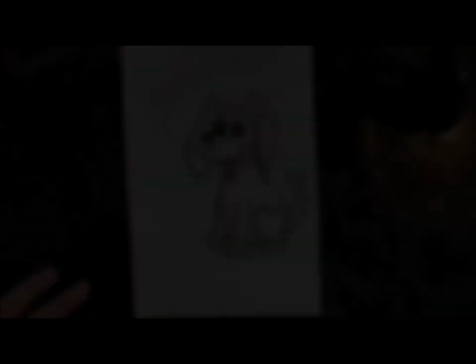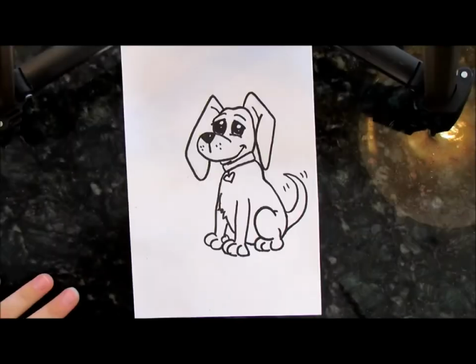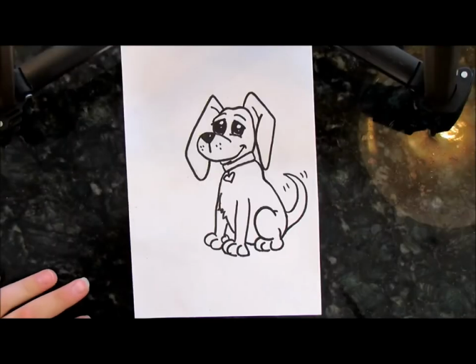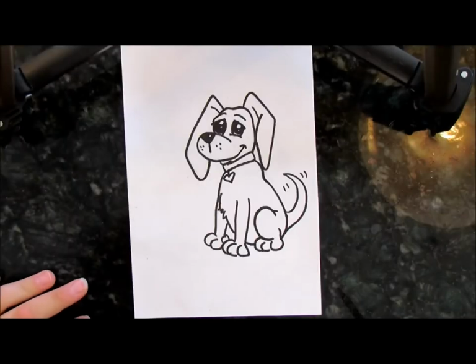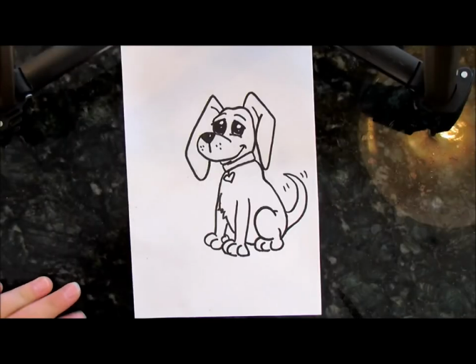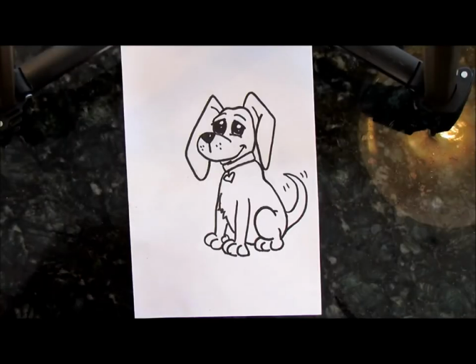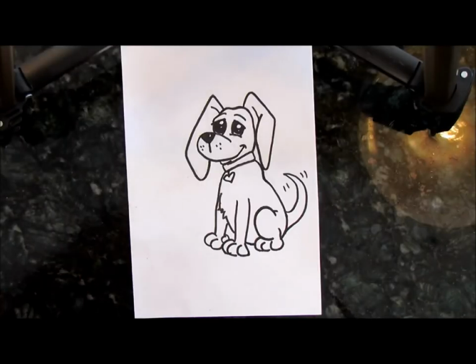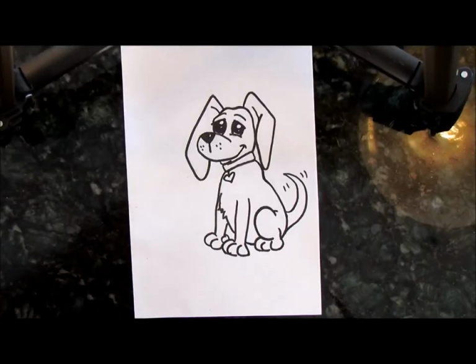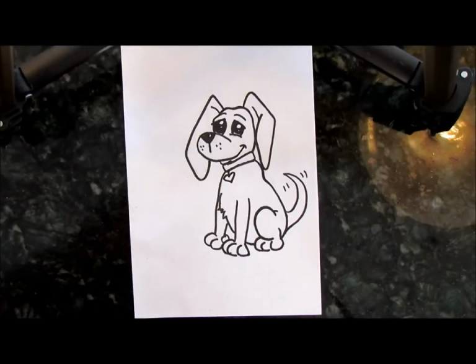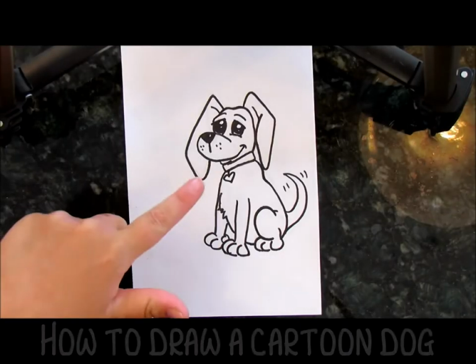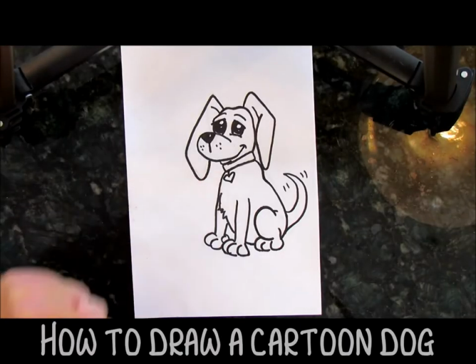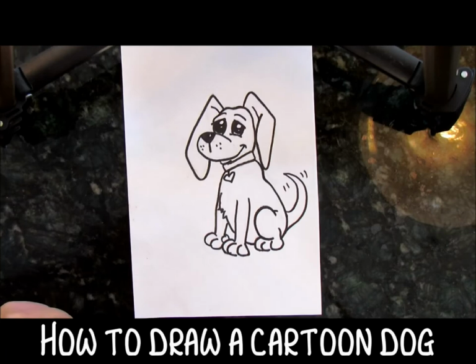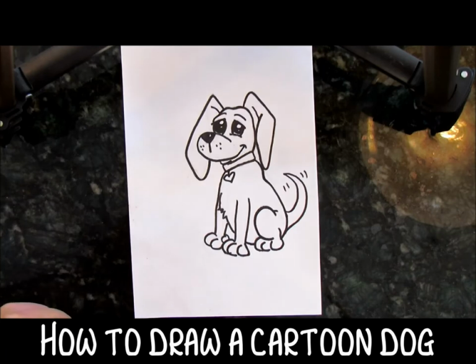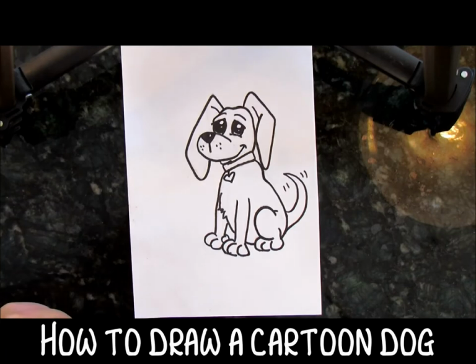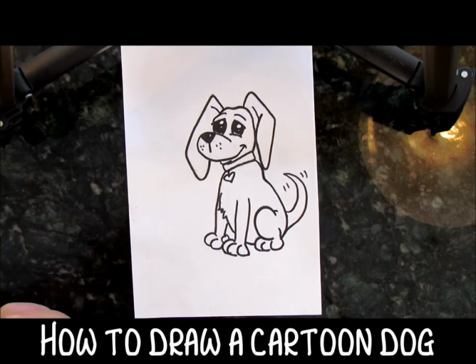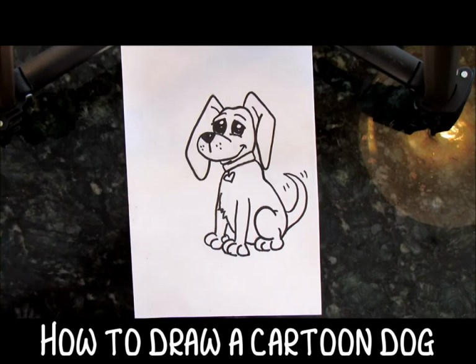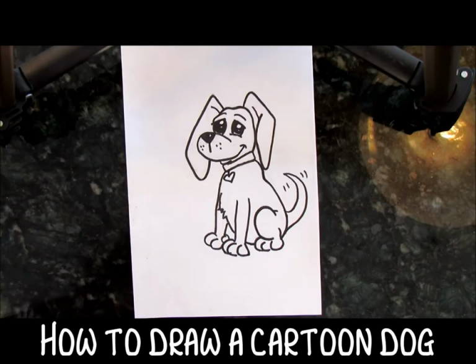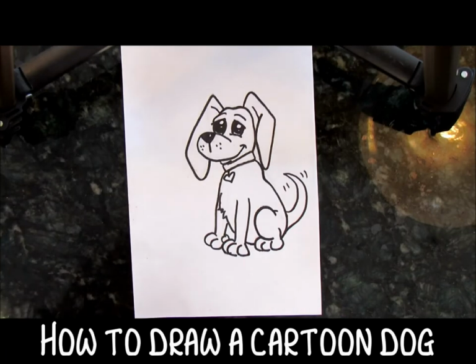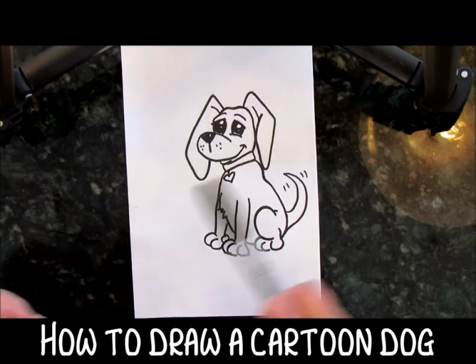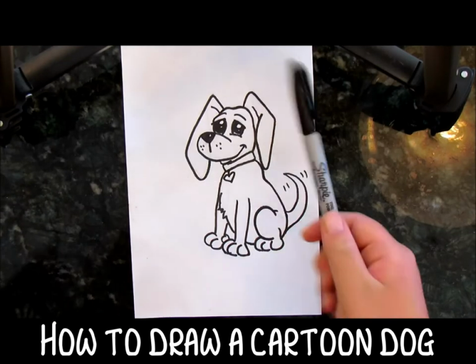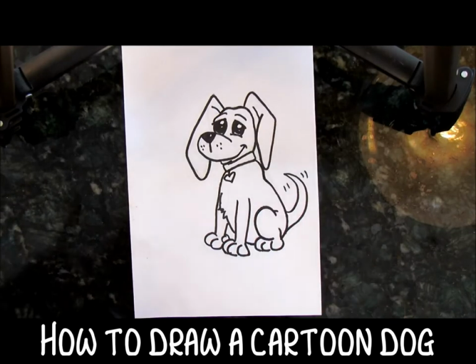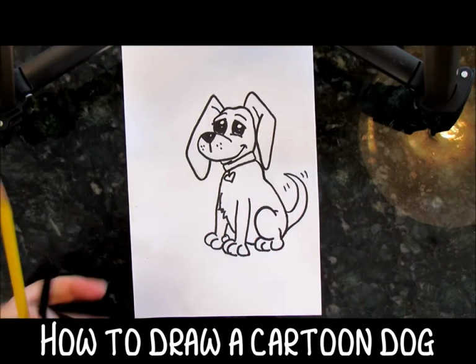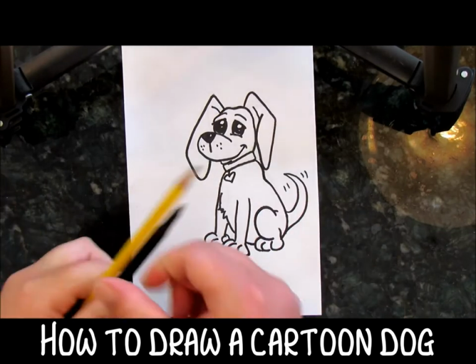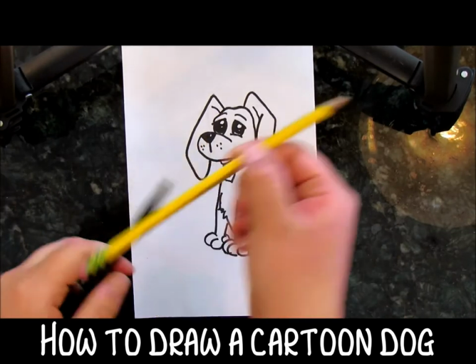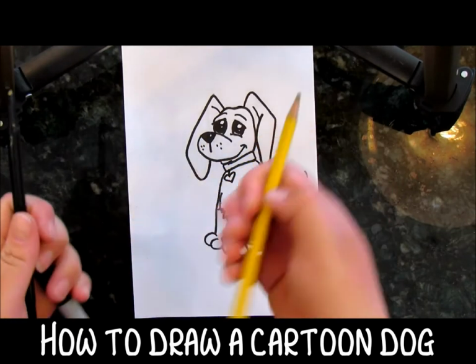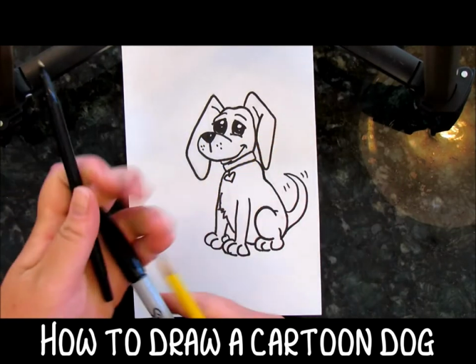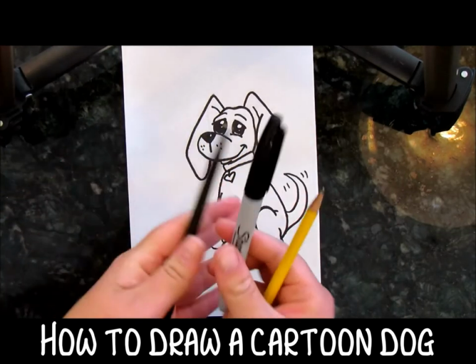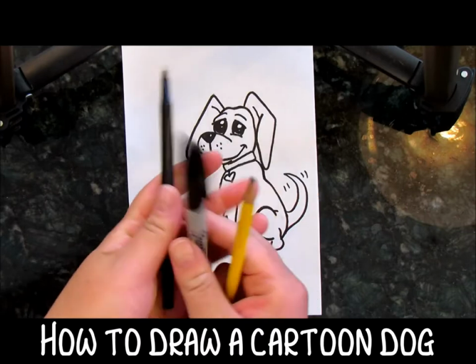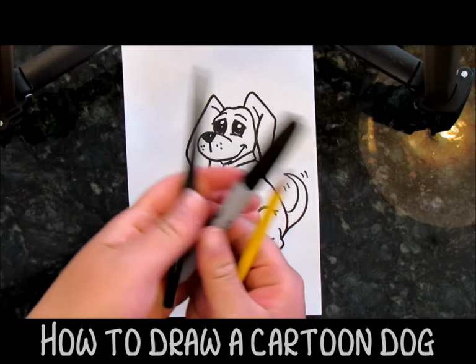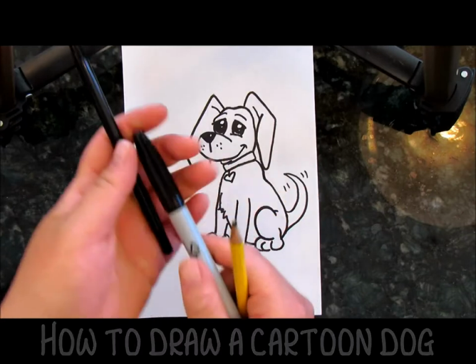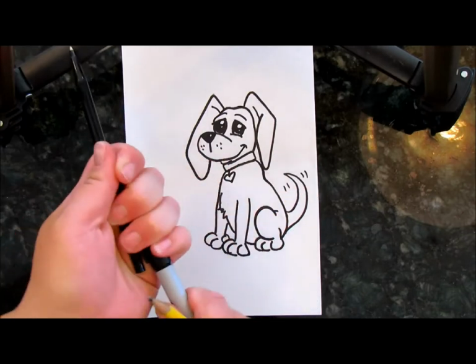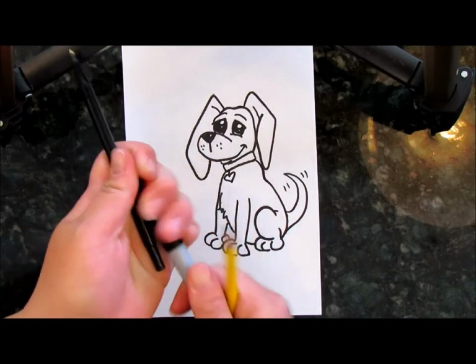Okay Otters, today we are going to draw this cute little cartoon dog. All you're going to need is paper, a pencil, and either a pen or a marker.